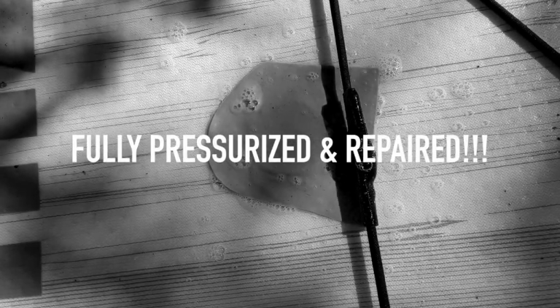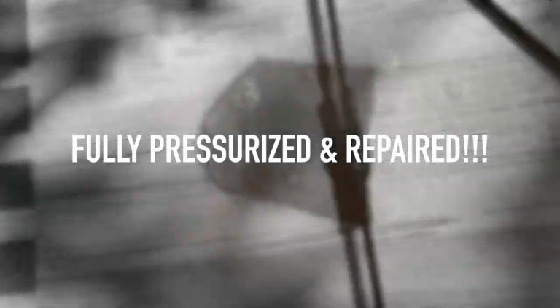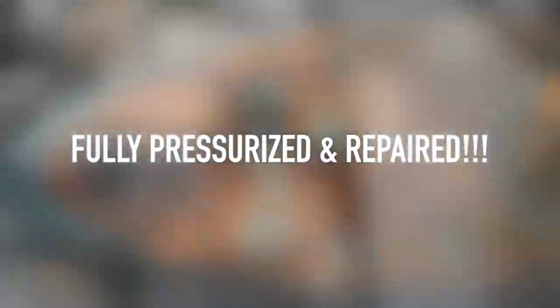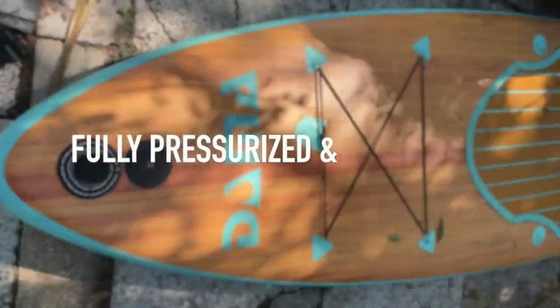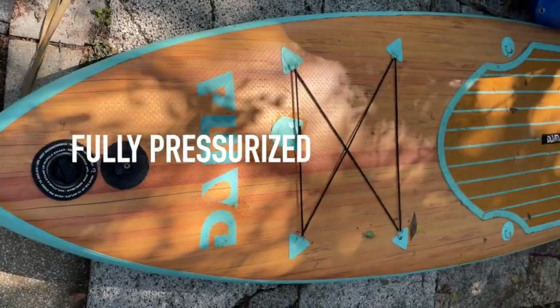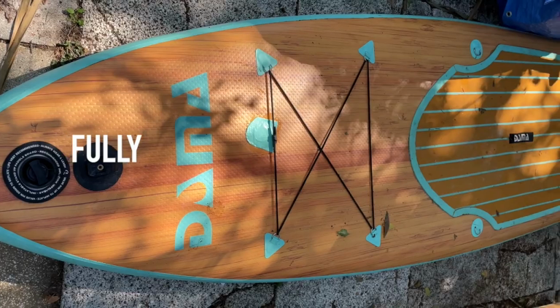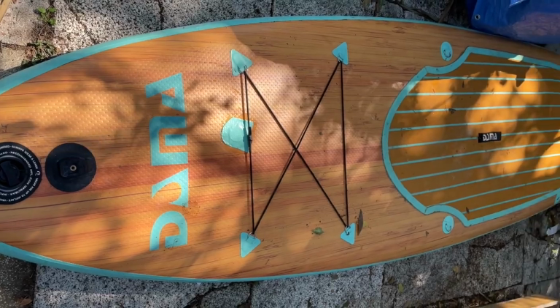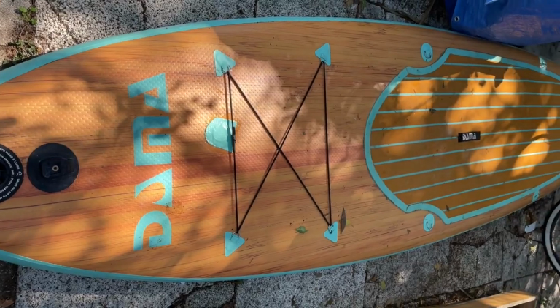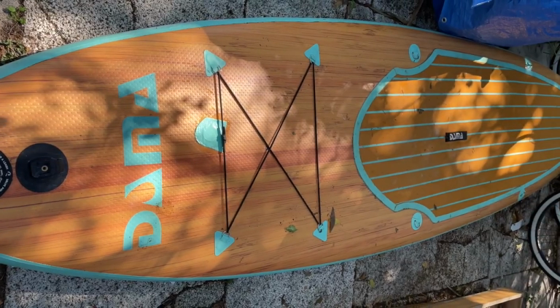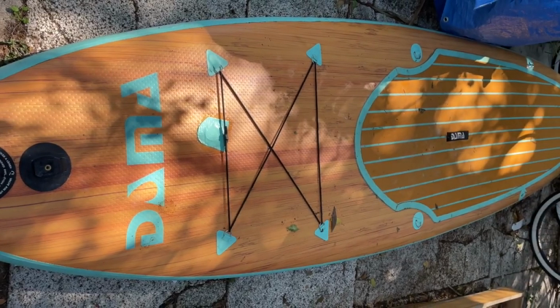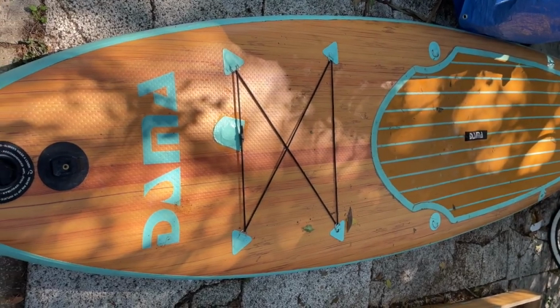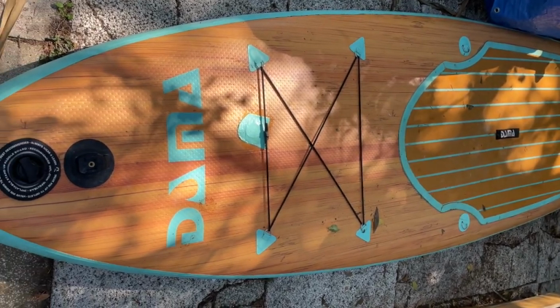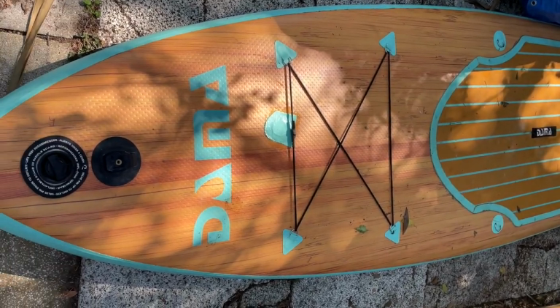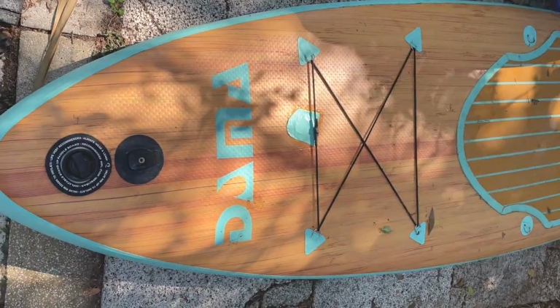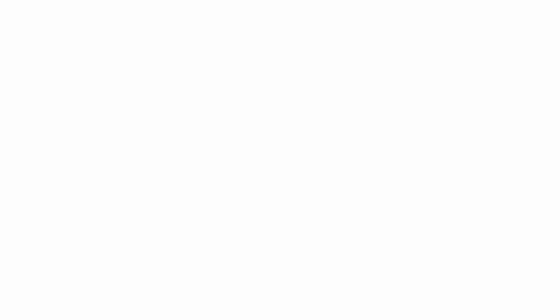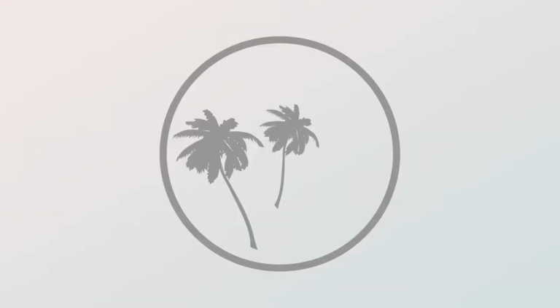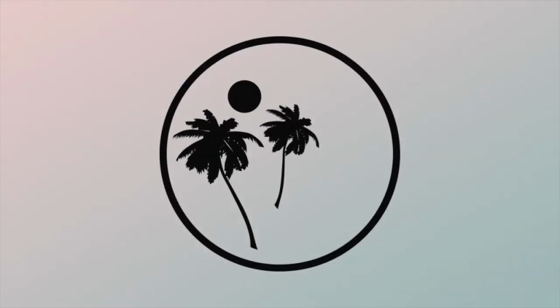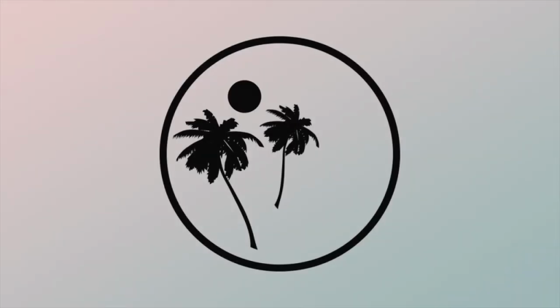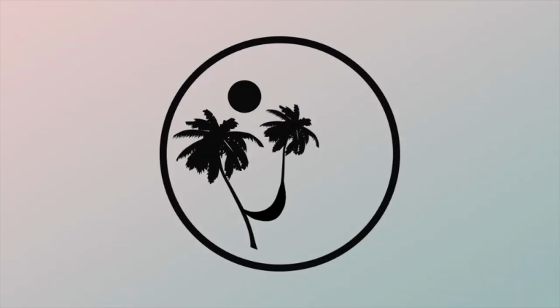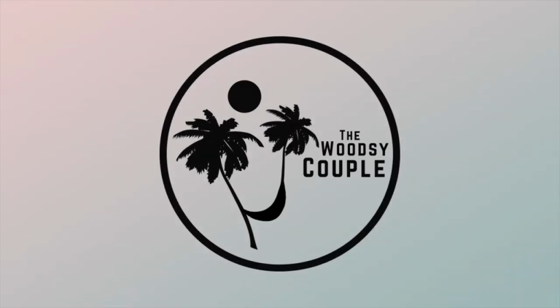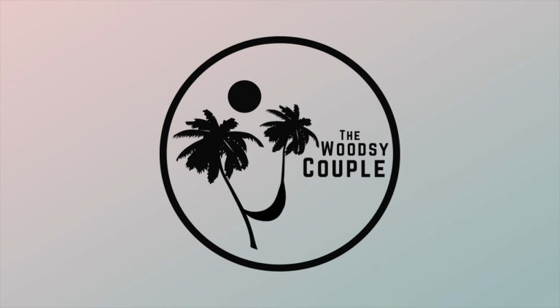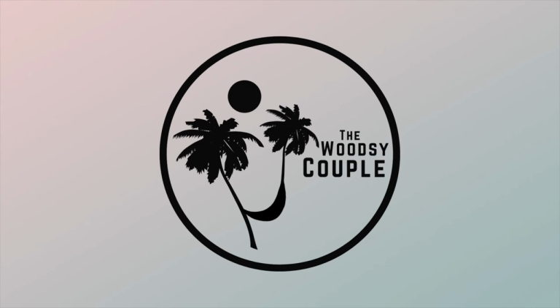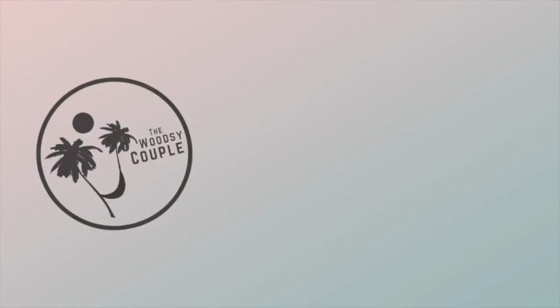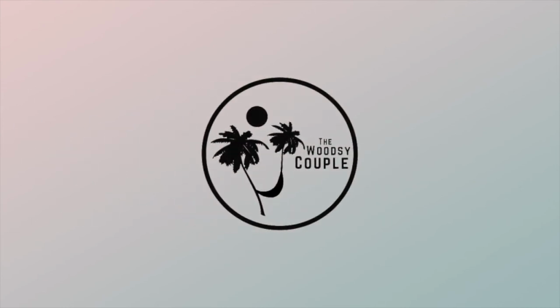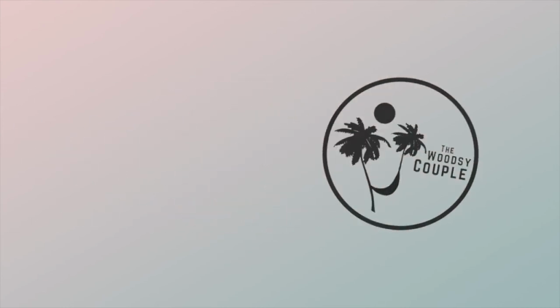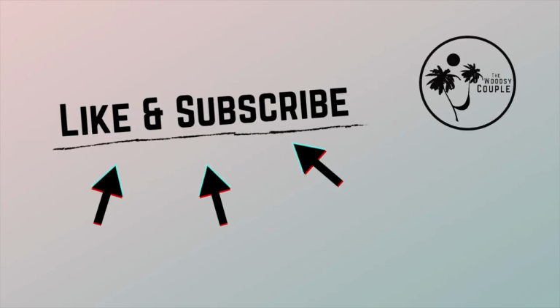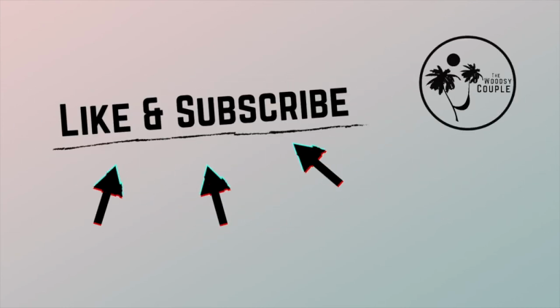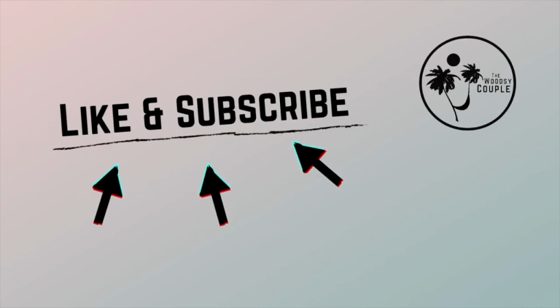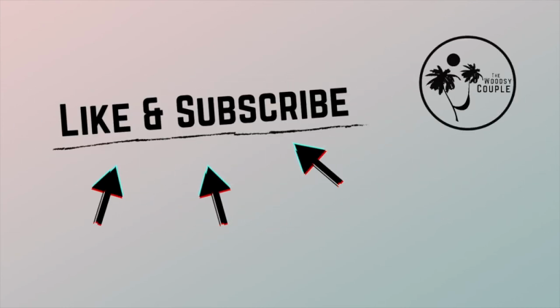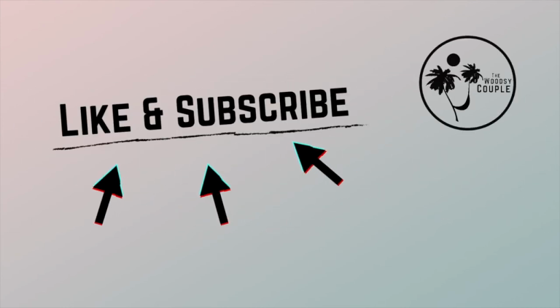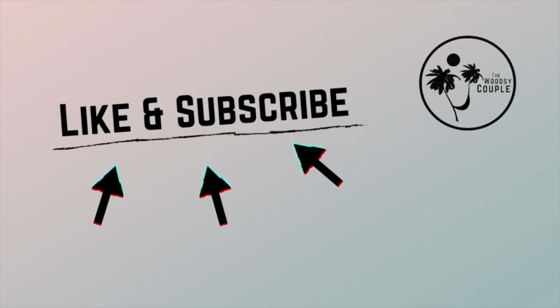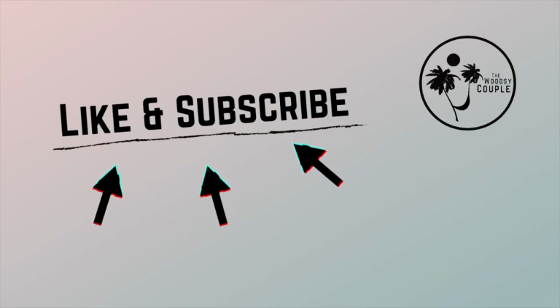I can't wait to take my Damba board out on the water soon. As always, thanks for watching and don't forget to like and subscribe.